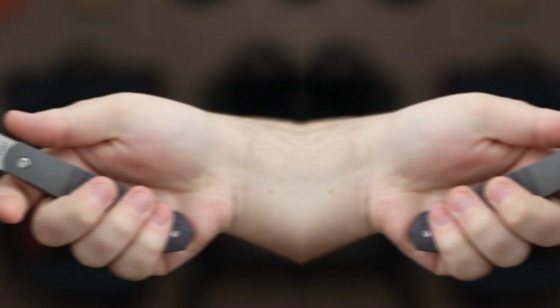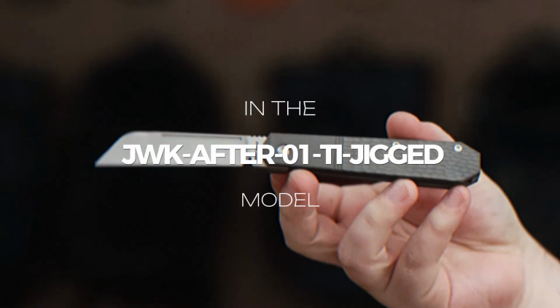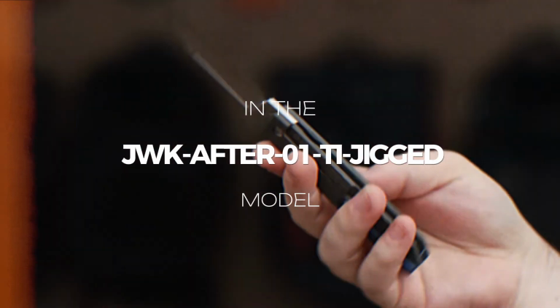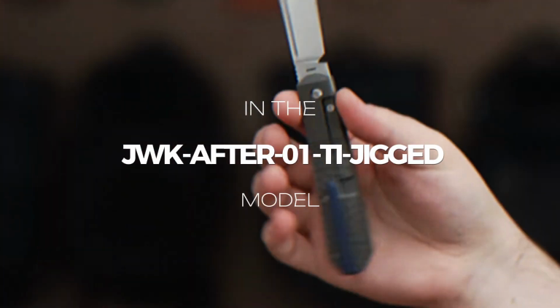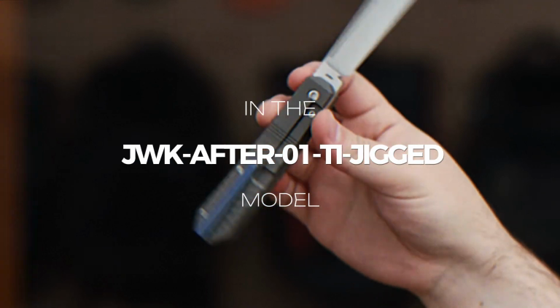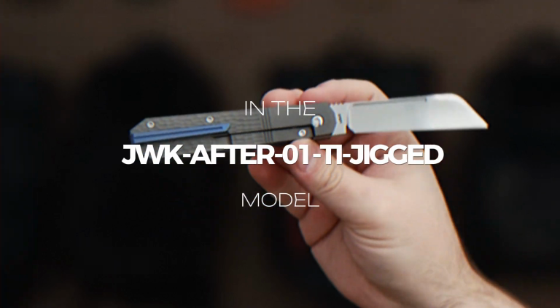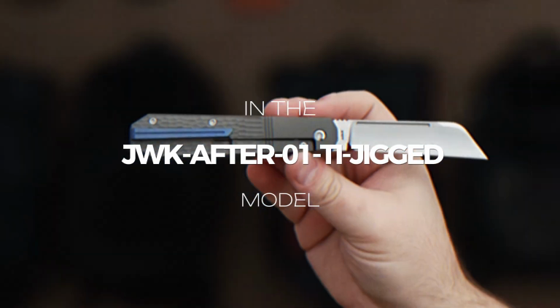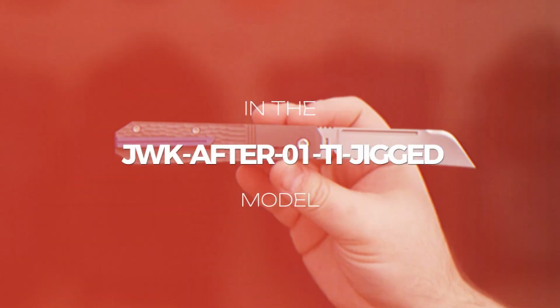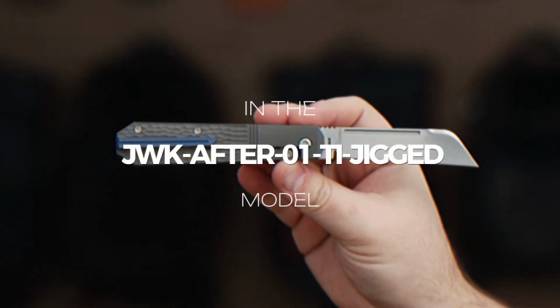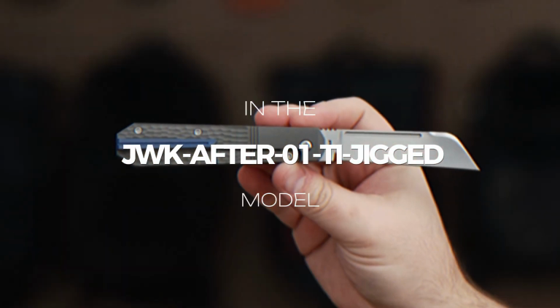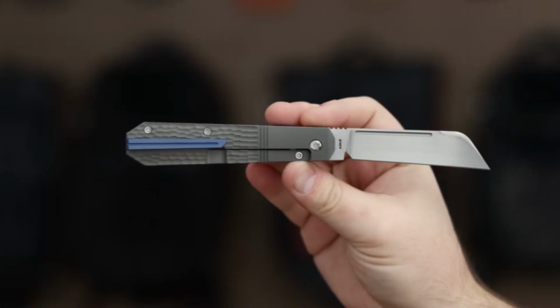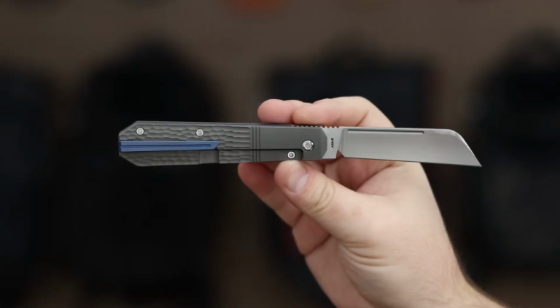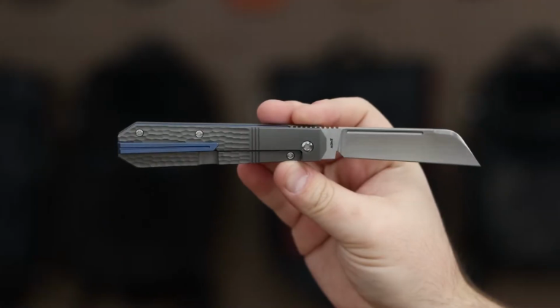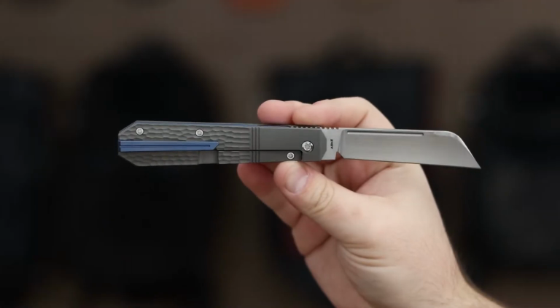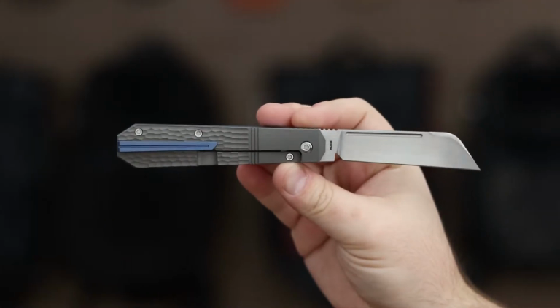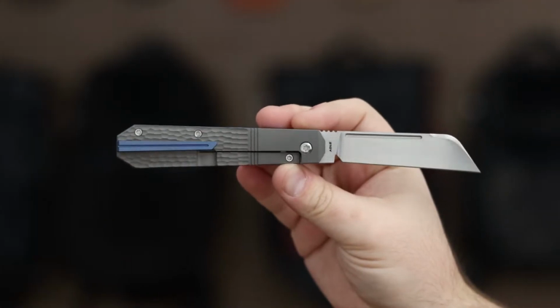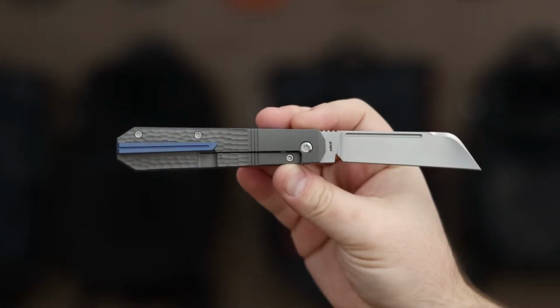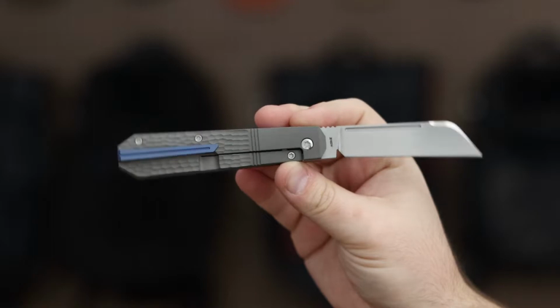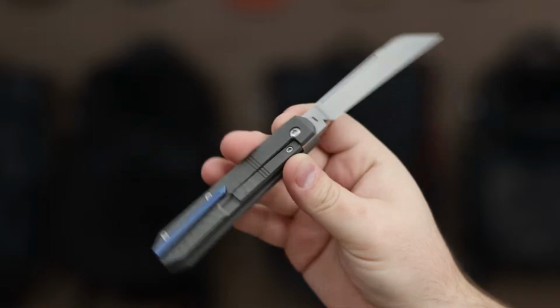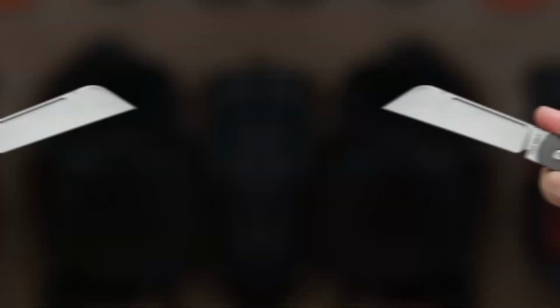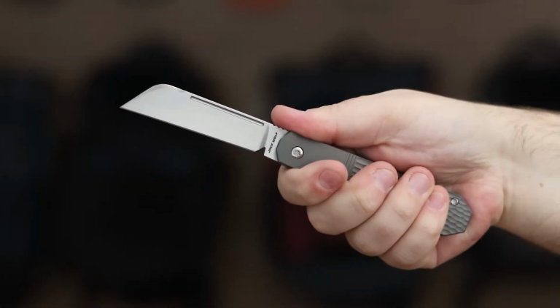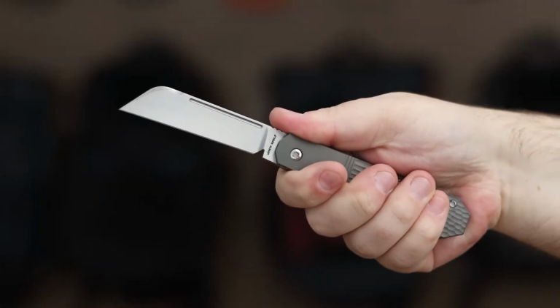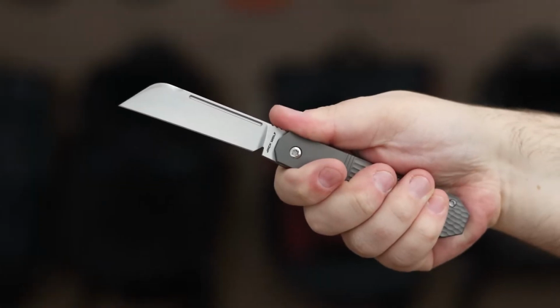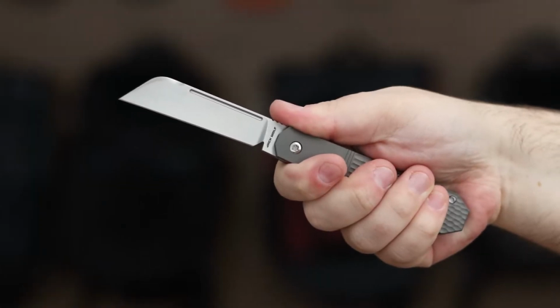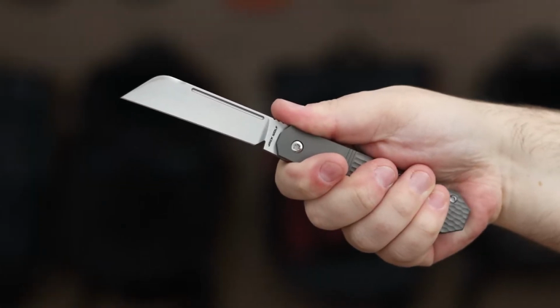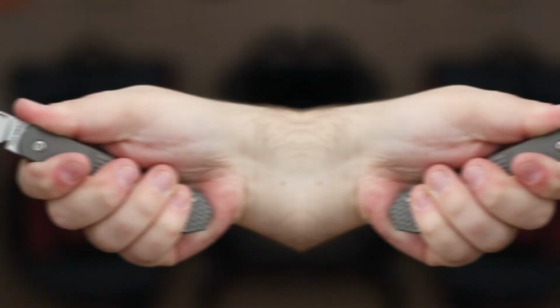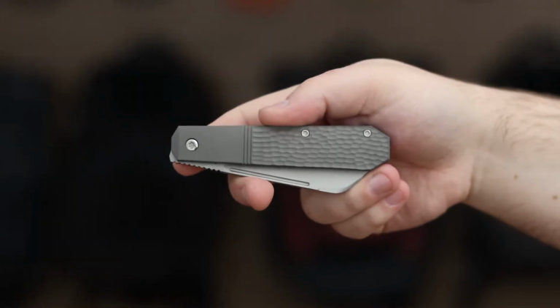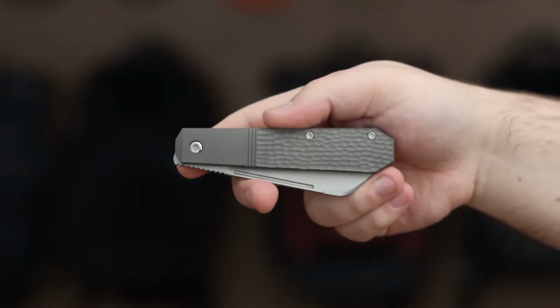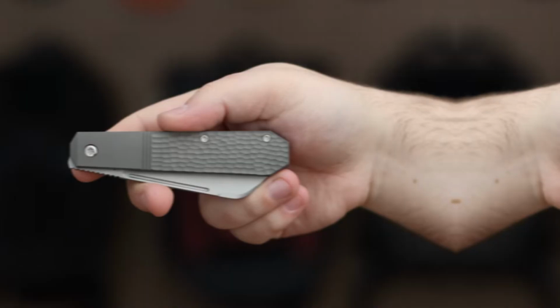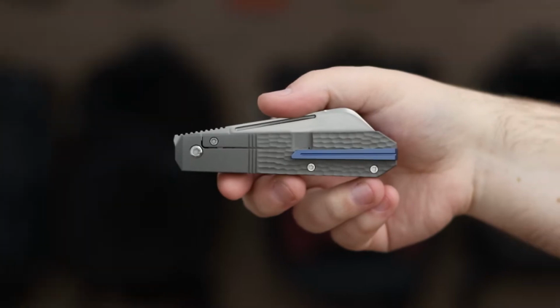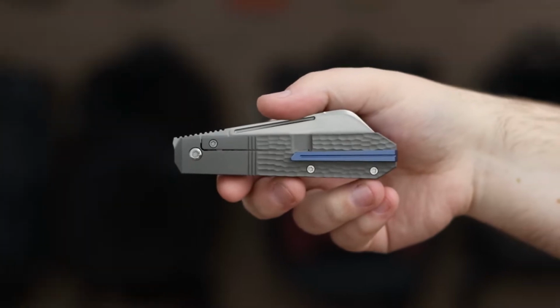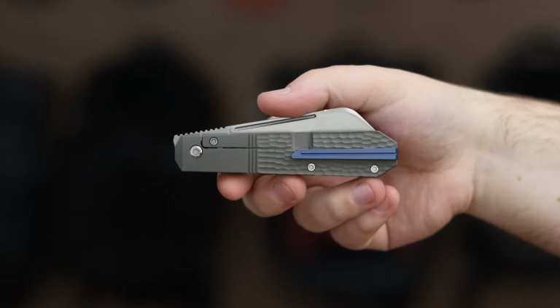The JWK After 01 Ti jigged model features a hand satin sheep's foot blade offering excellent edge retention with CPM S90V steel, complemented by jigged dark blasted titanium.